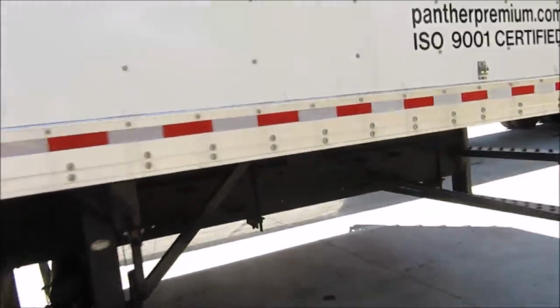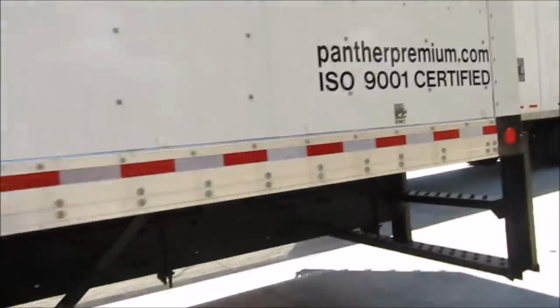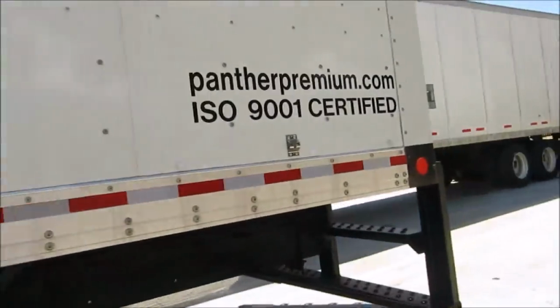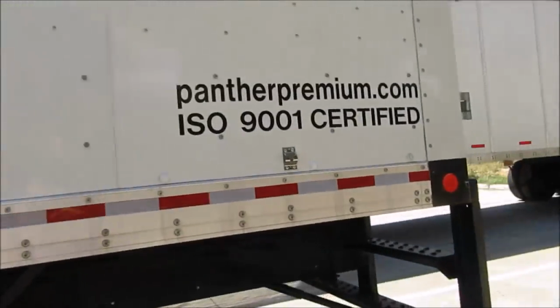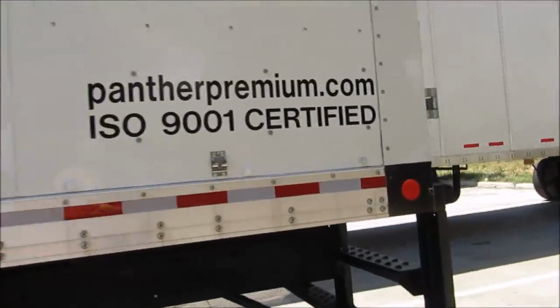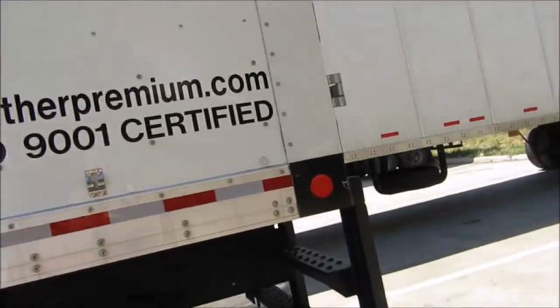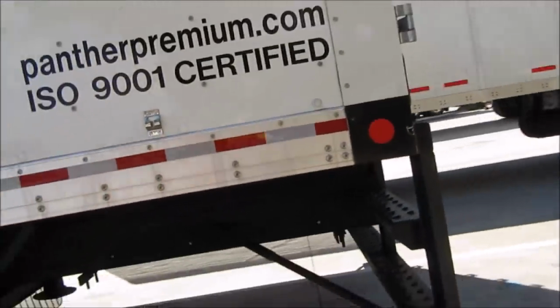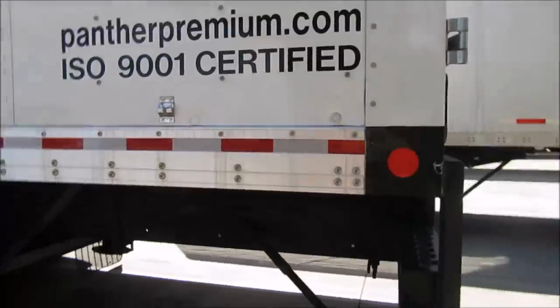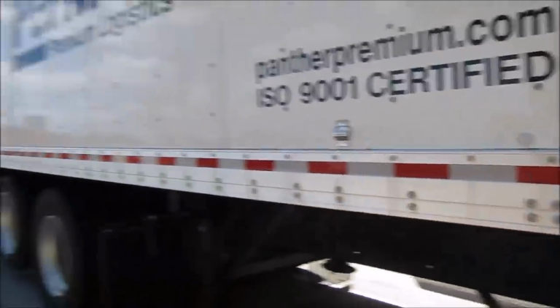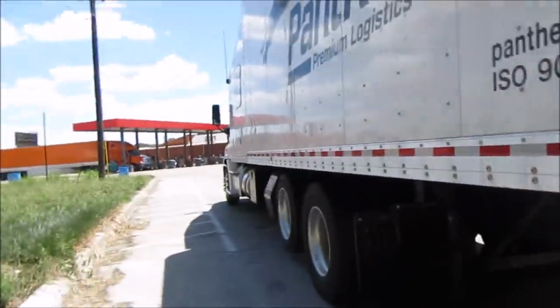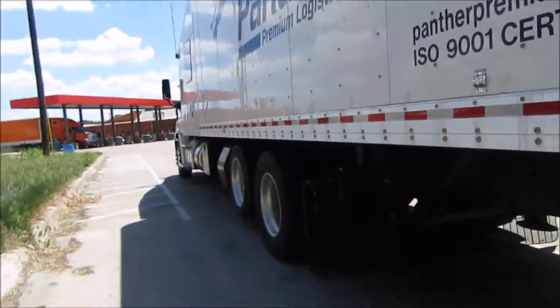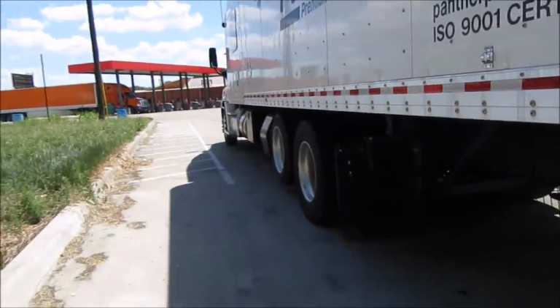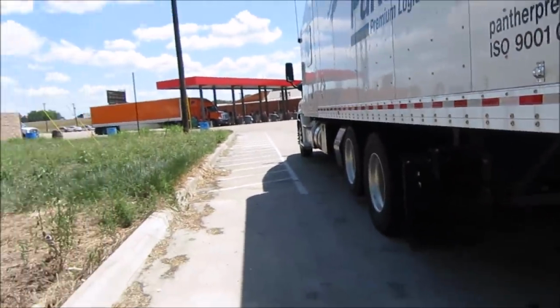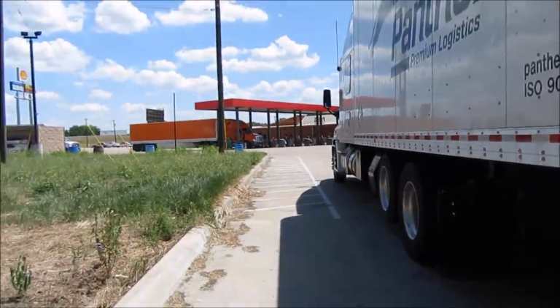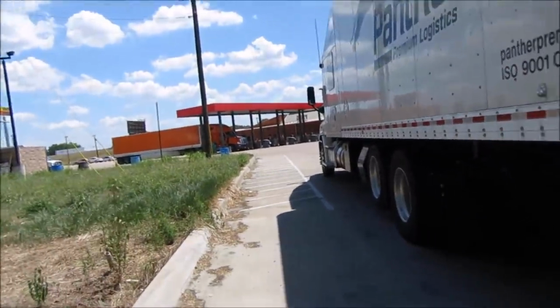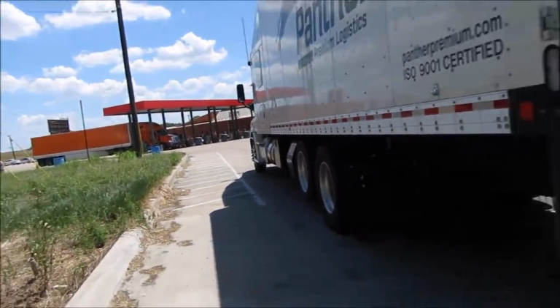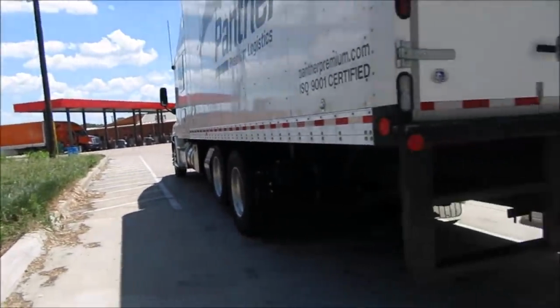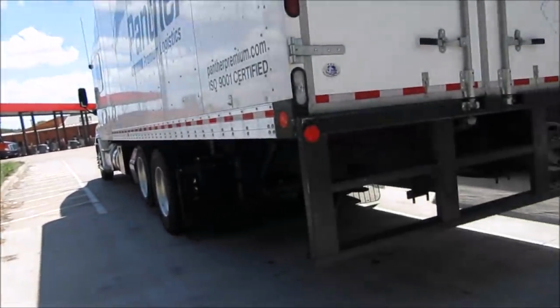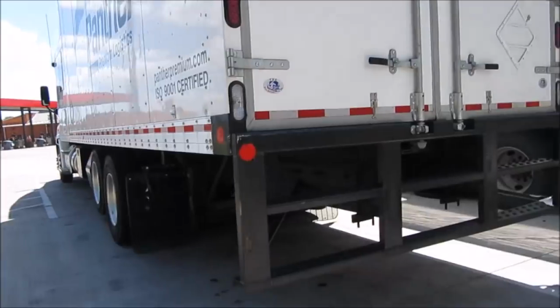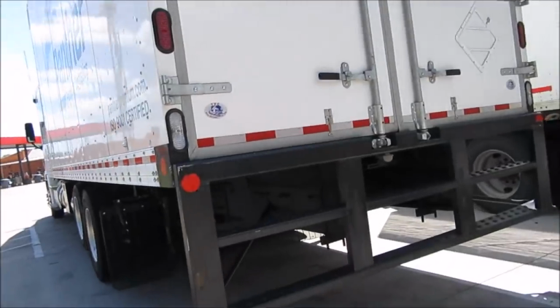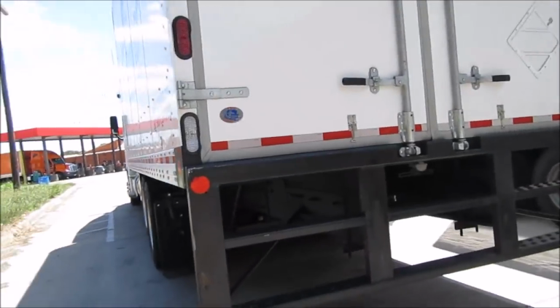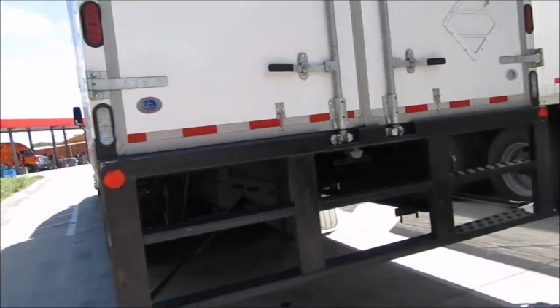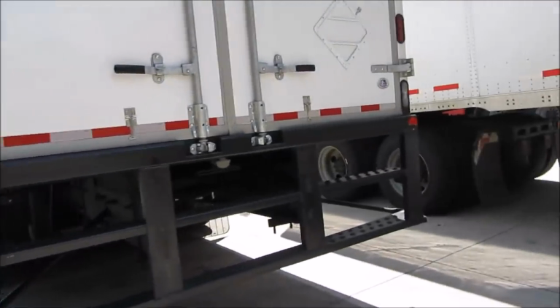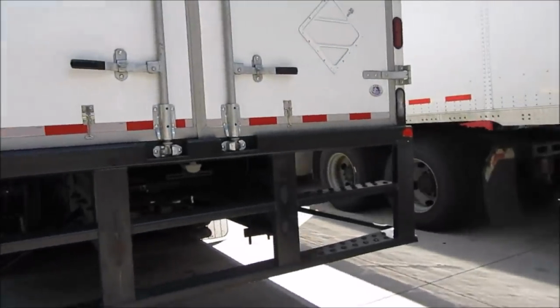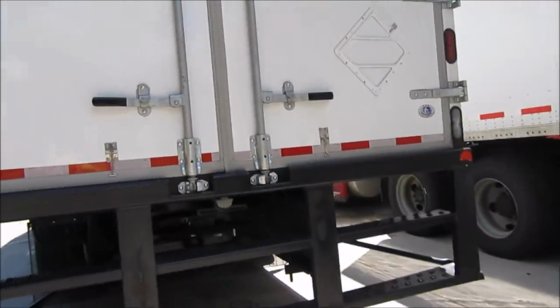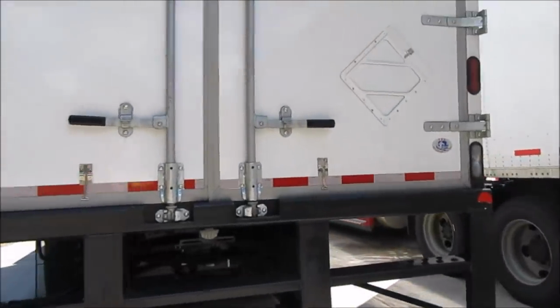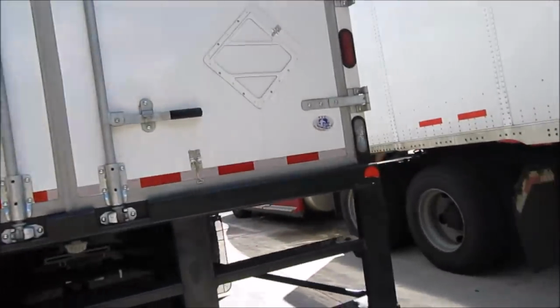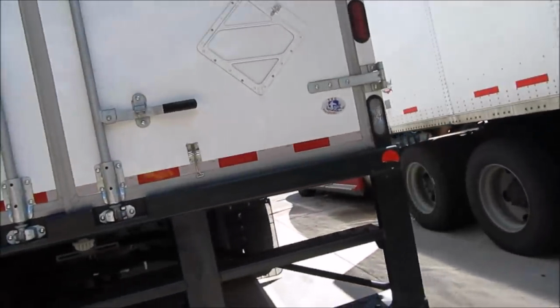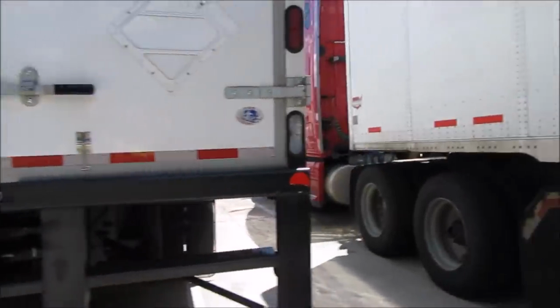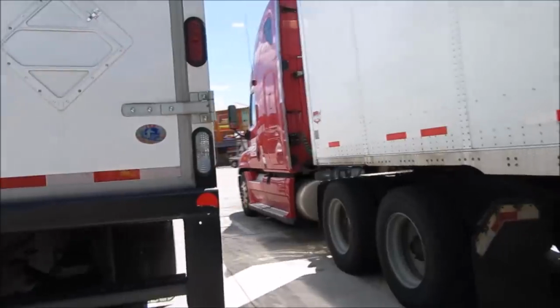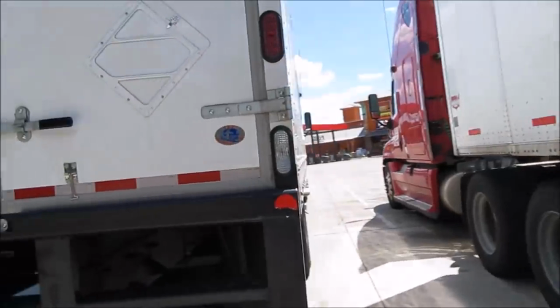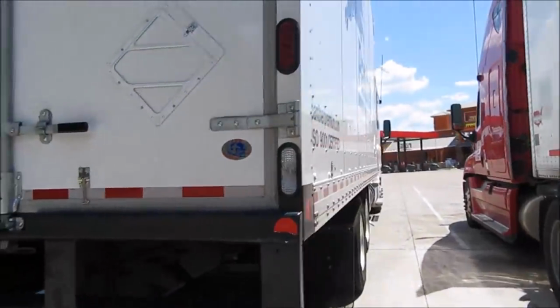It doesn't have a liftgate on the back, but that's alright. Most of our freight is no touch and all the loads that we get, we don't need a liftgate.